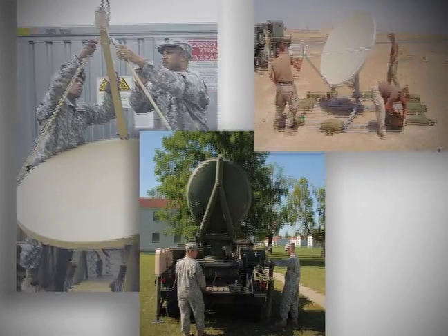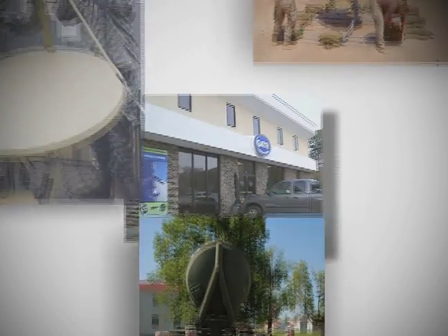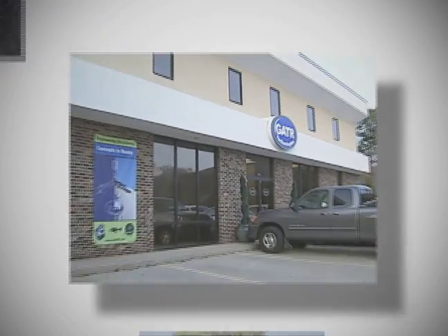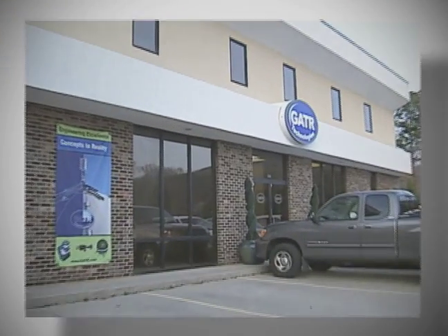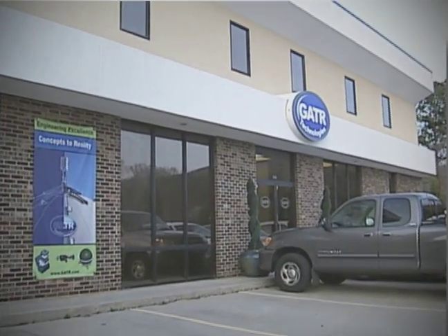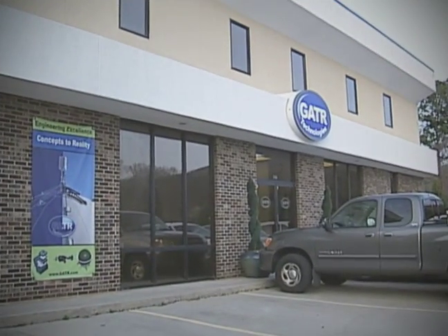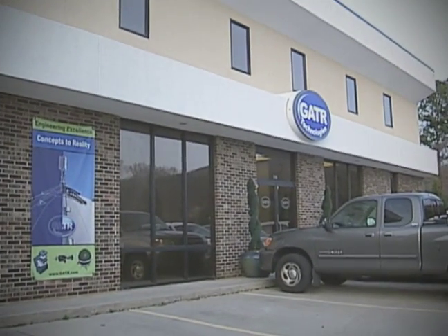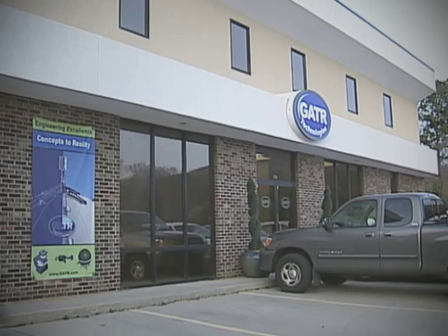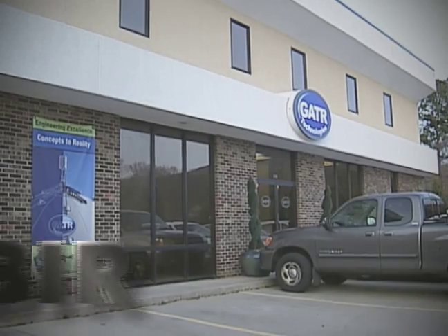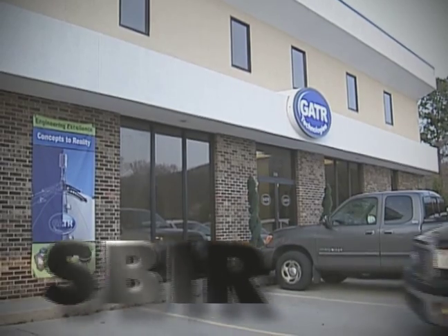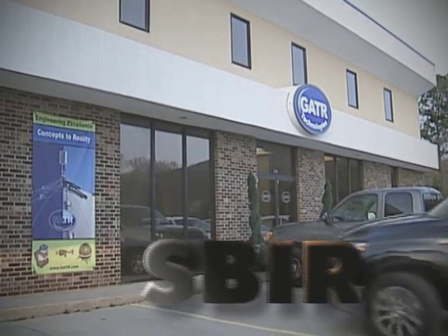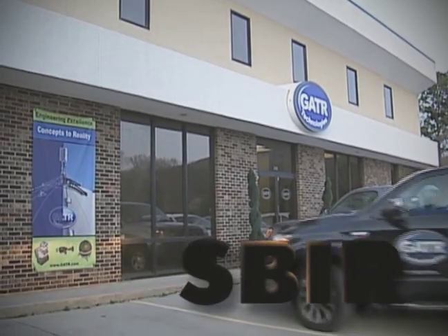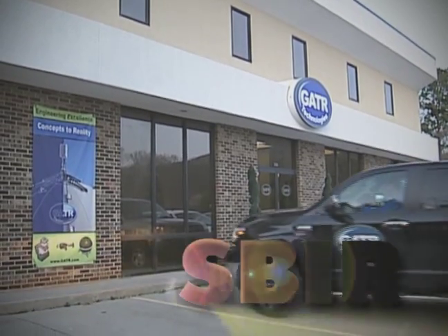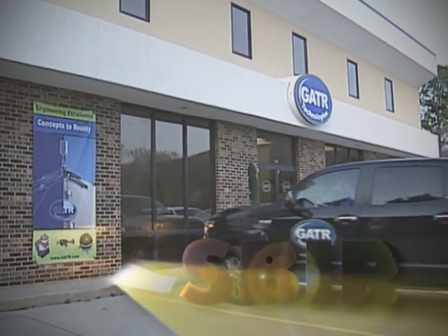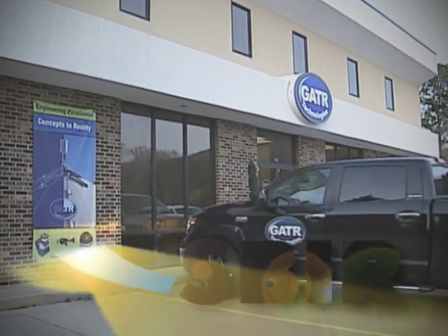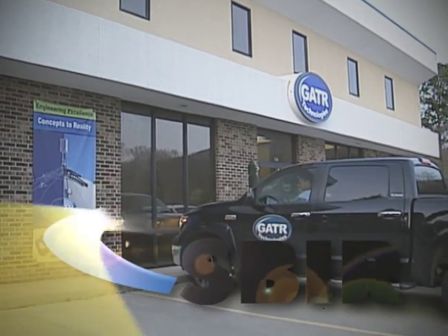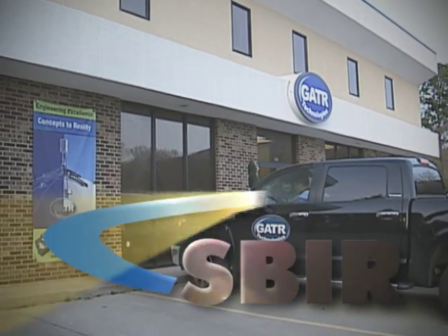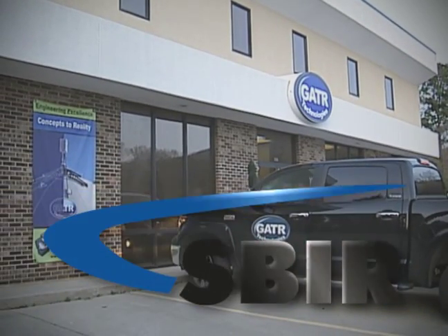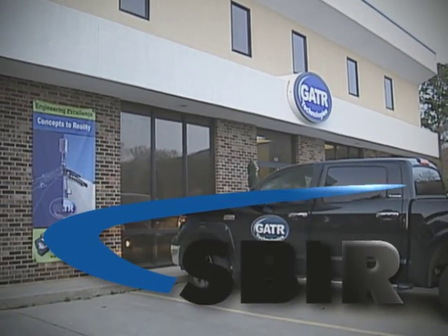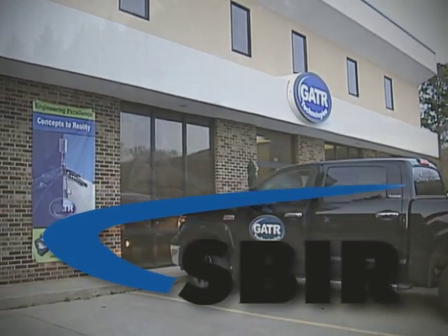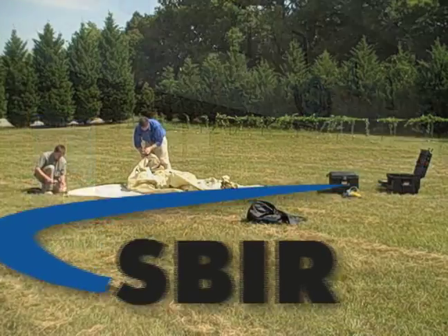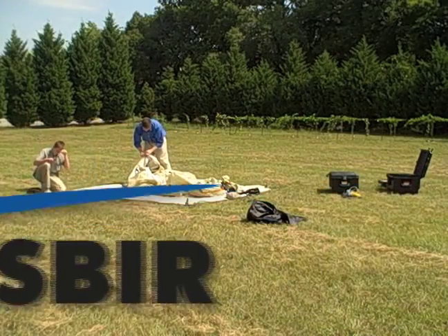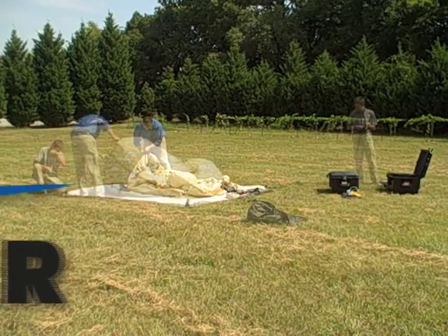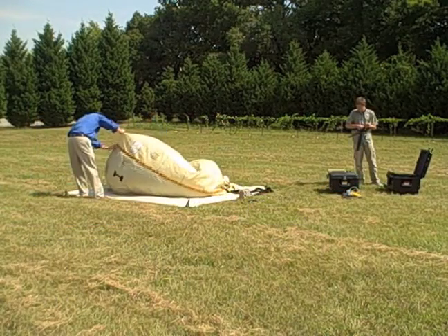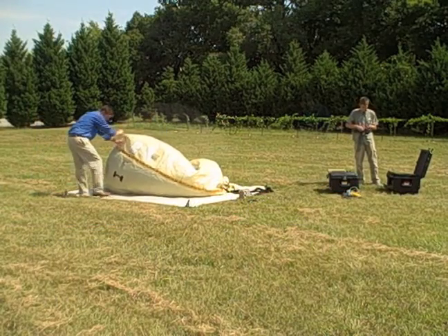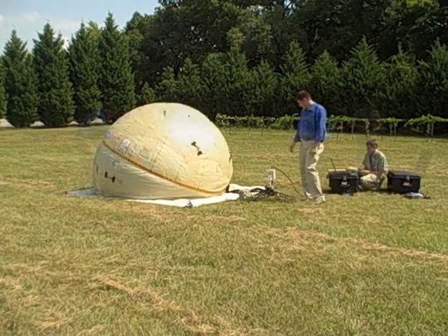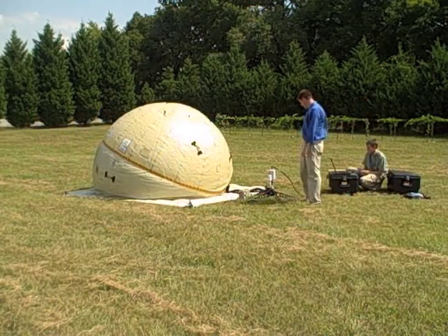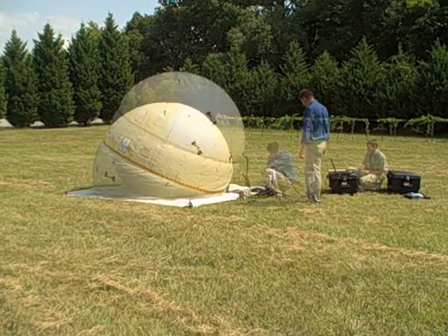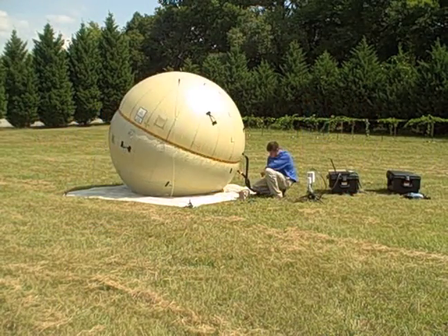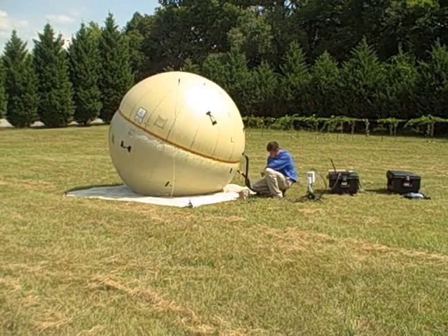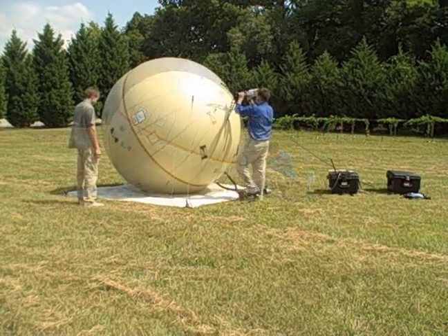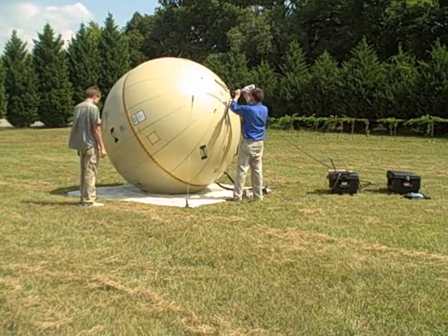A small firm in Huntsville, Alabama has leveraged technology developed through NASA's Small Business Innovative Research, or SBIR program, to provide inflatable satellite communication systems that offer a unique advantage over other systems.